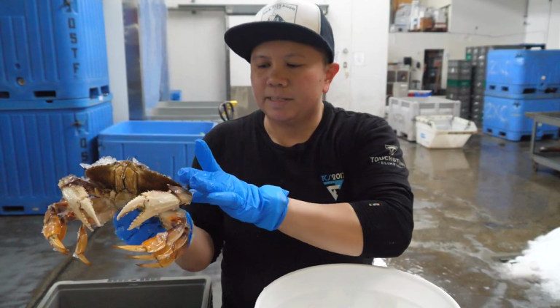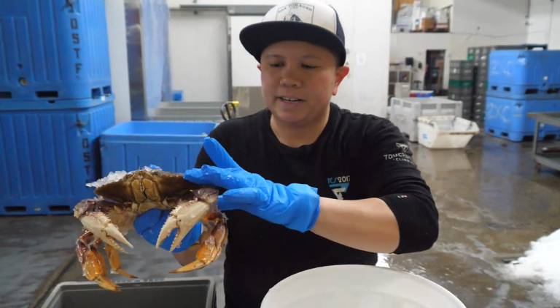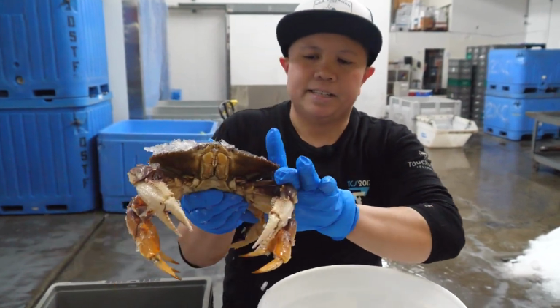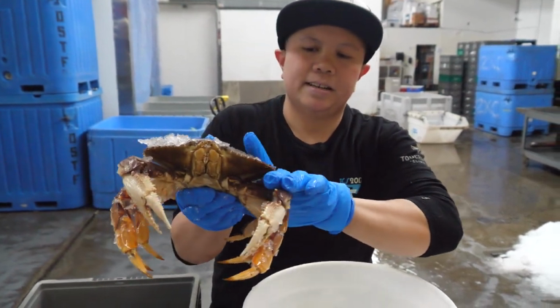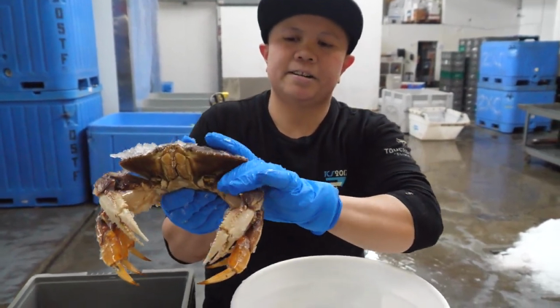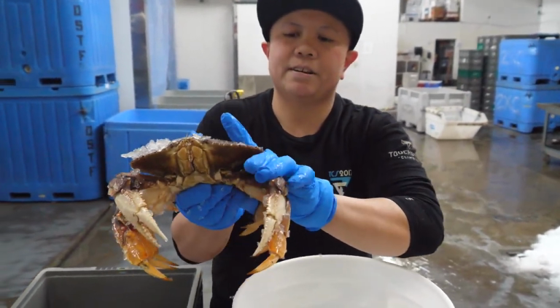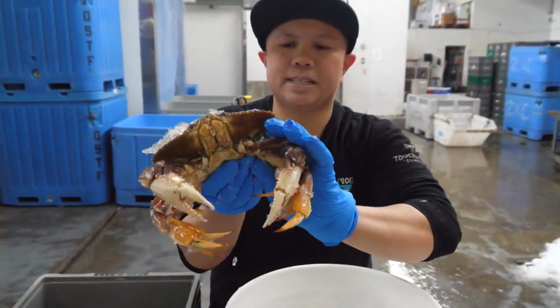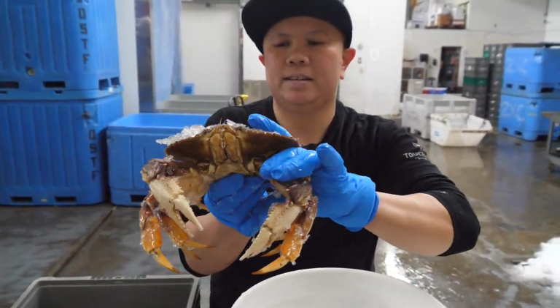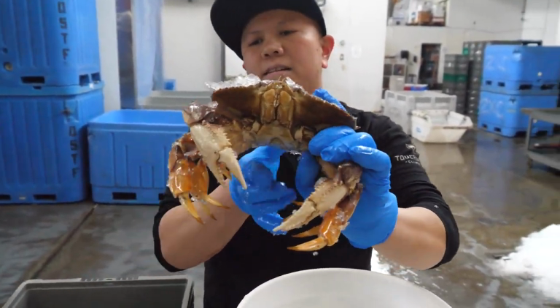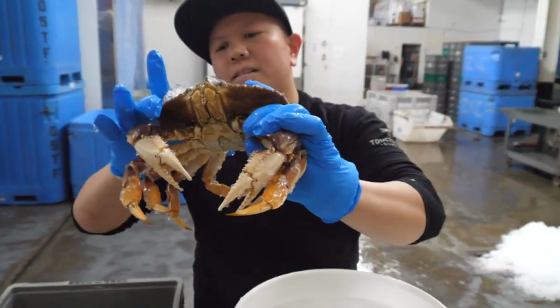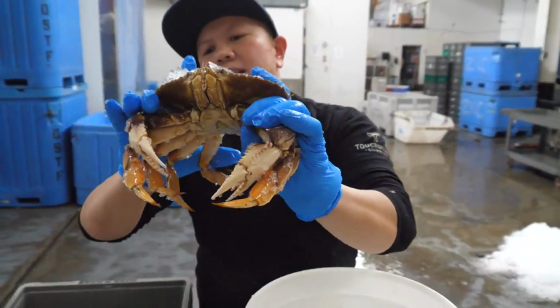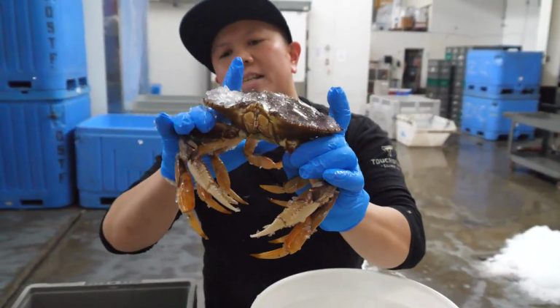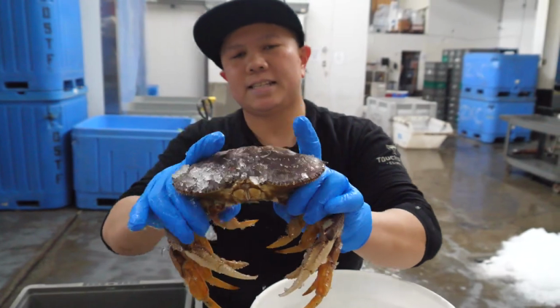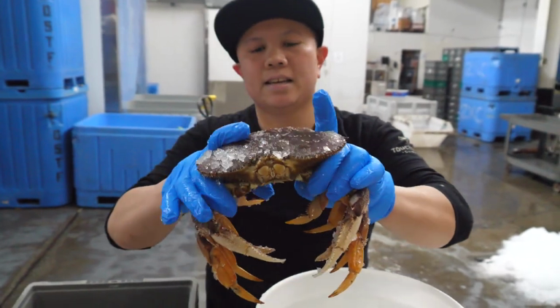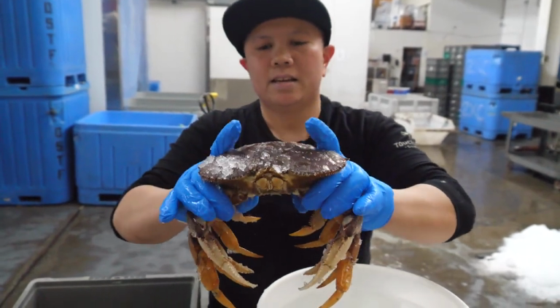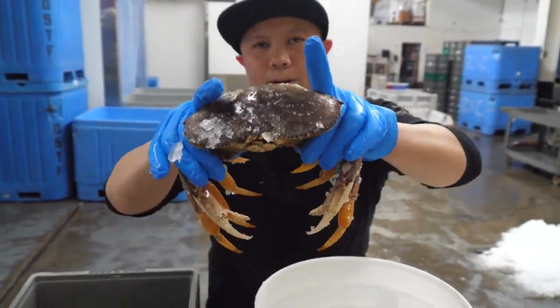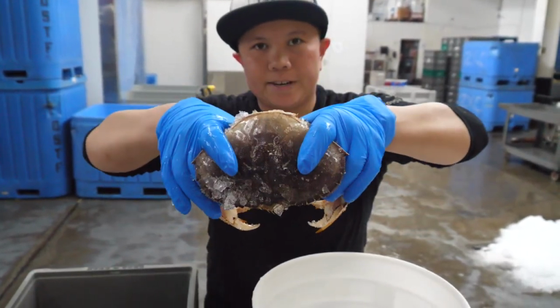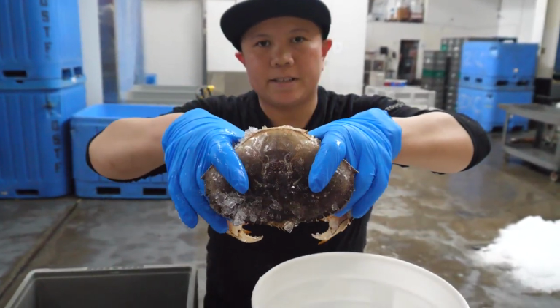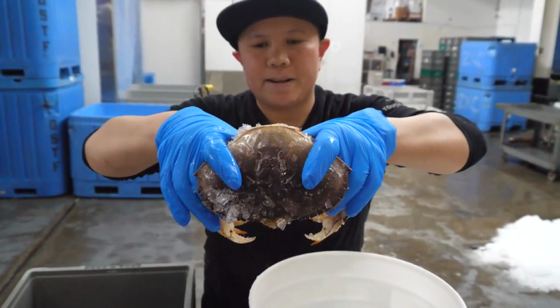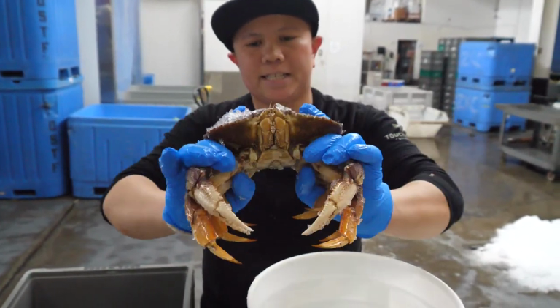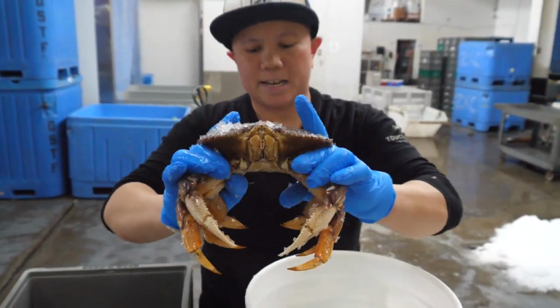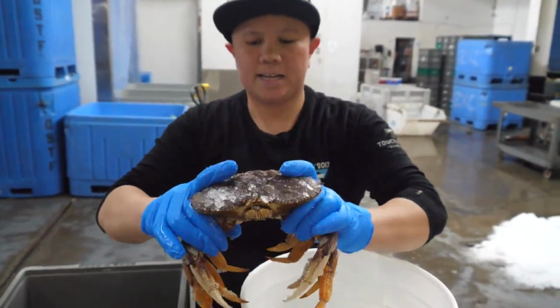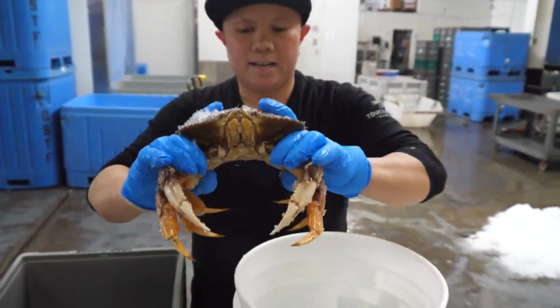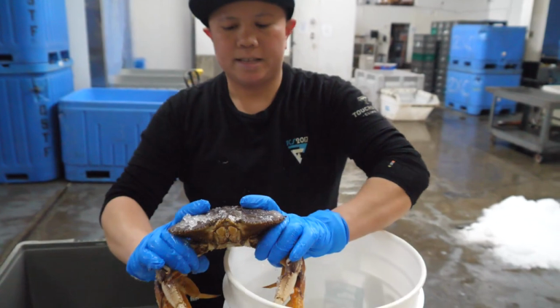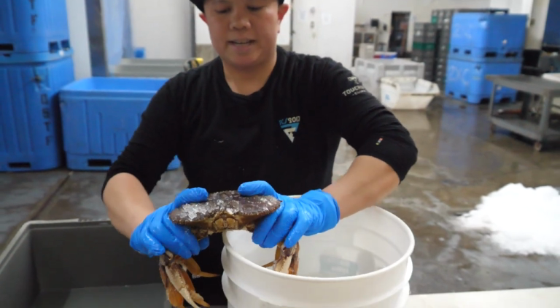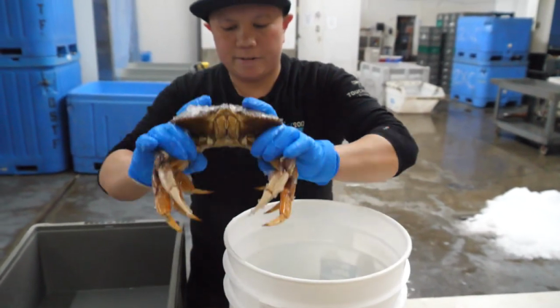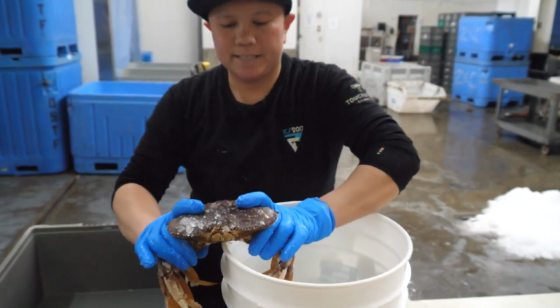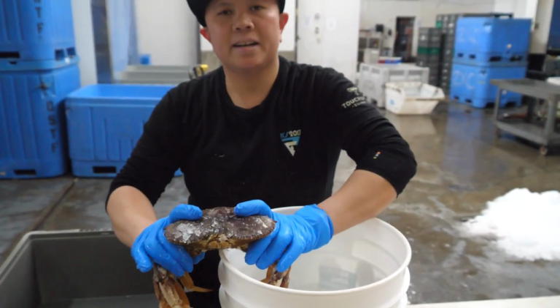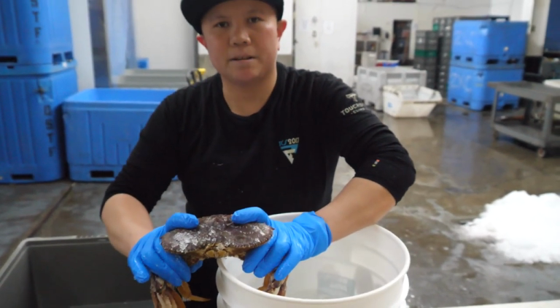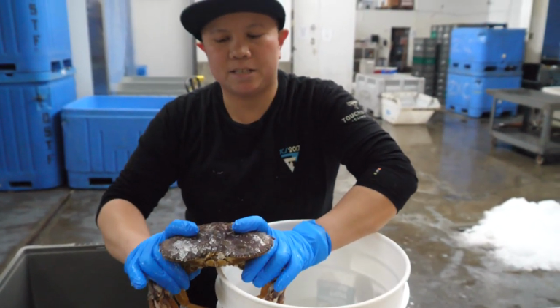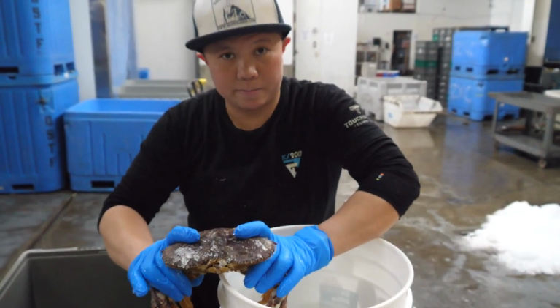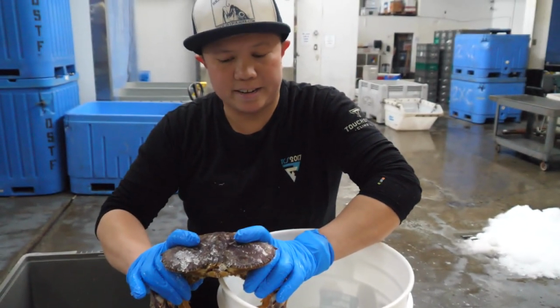What you're going to do is grab the arms and the legs just like this. Put your fingers over the carapace just like that. And then you're just going to aim right for the center. You want to be super deliberate about it.